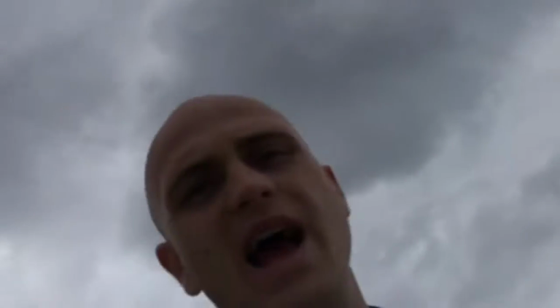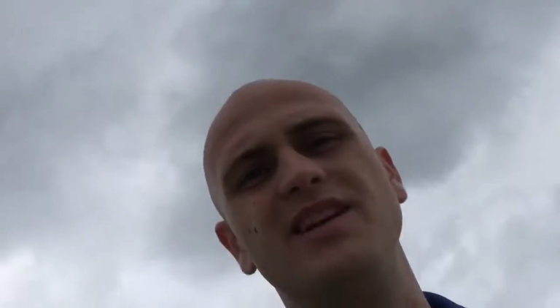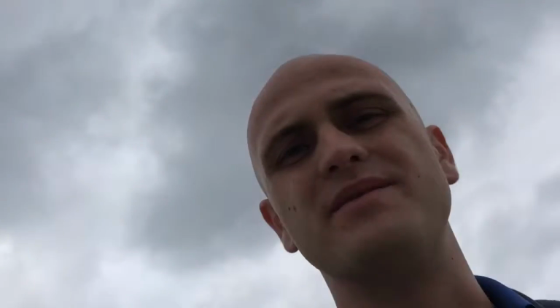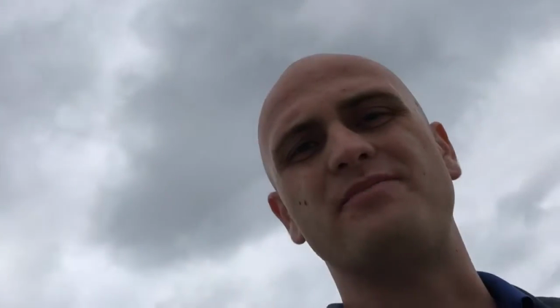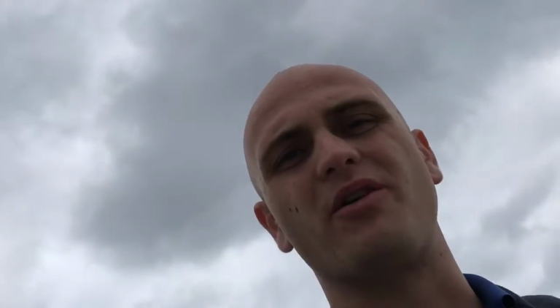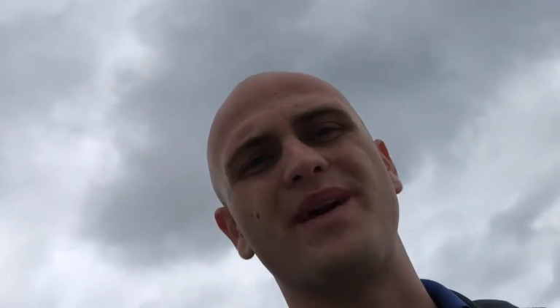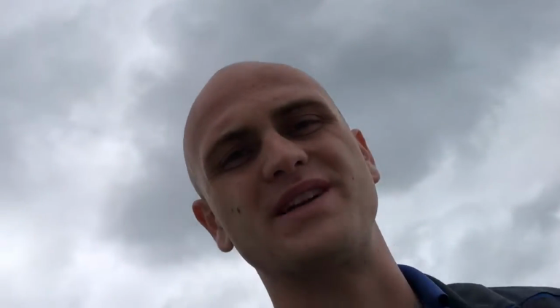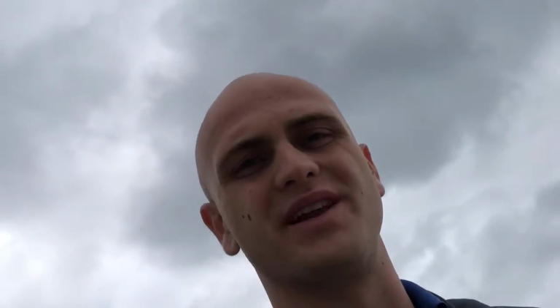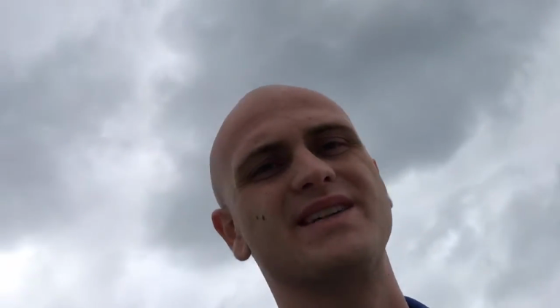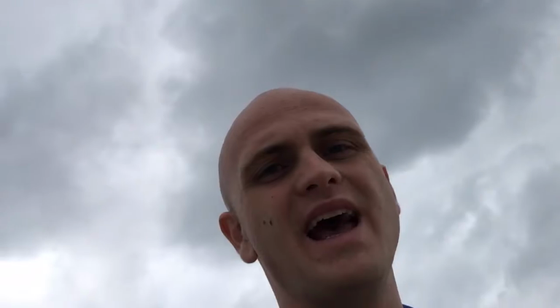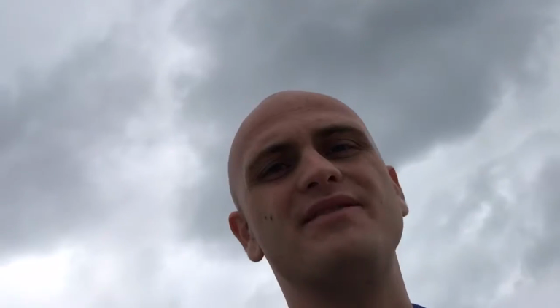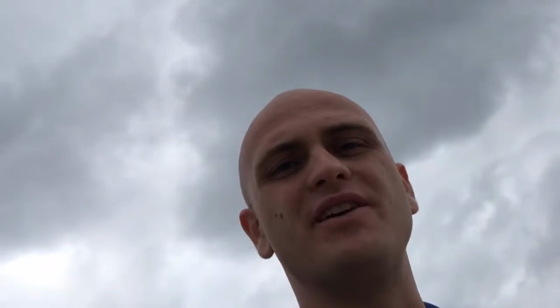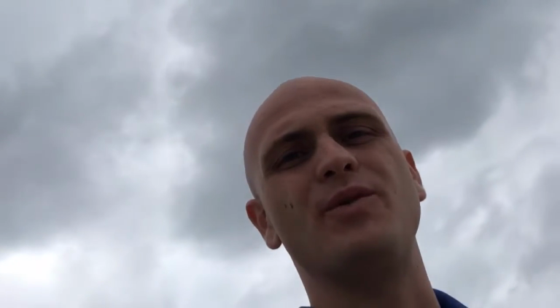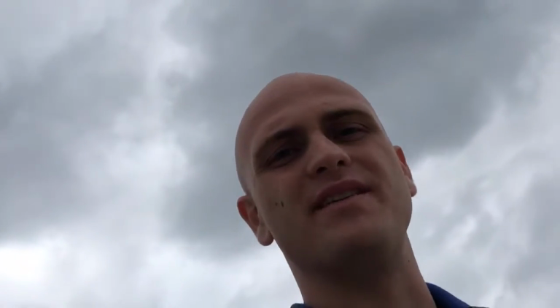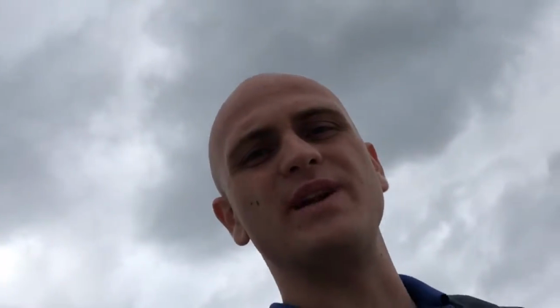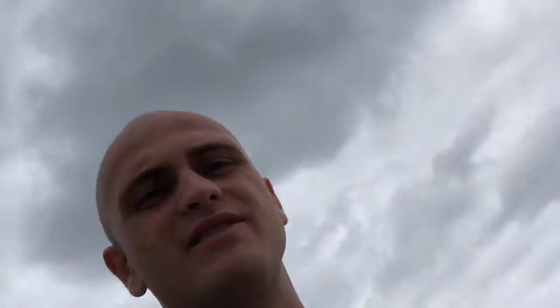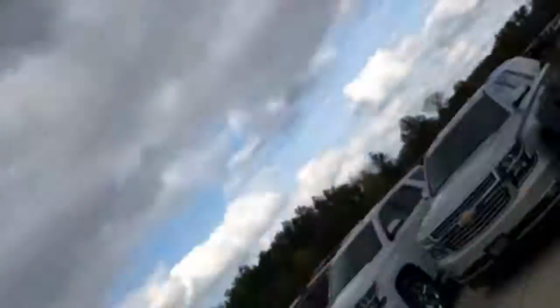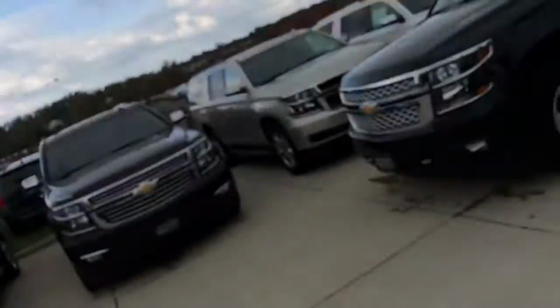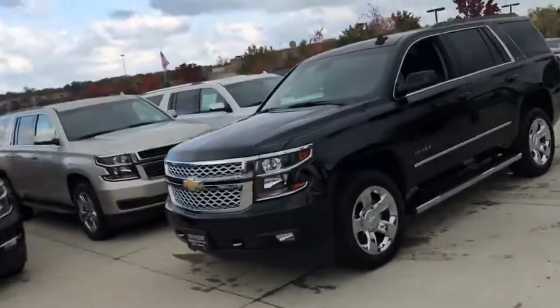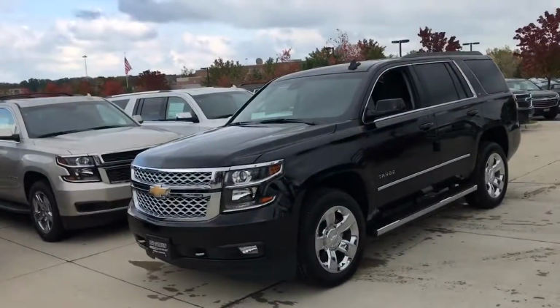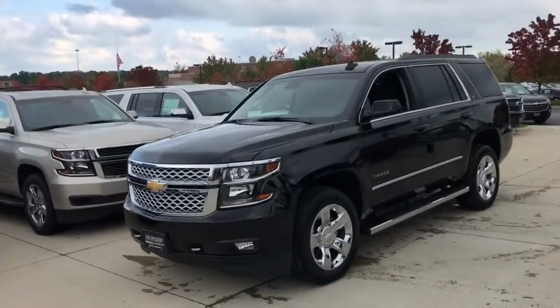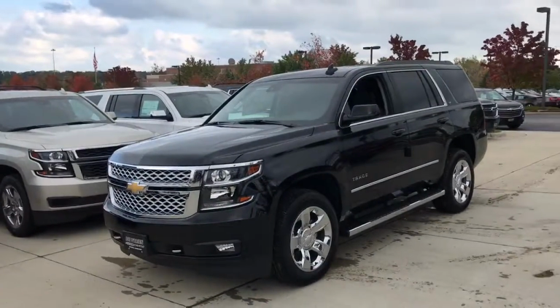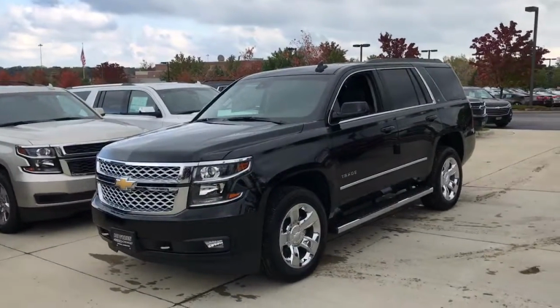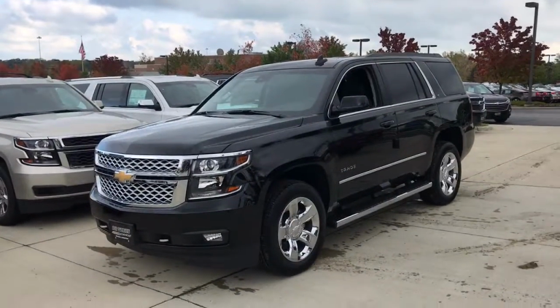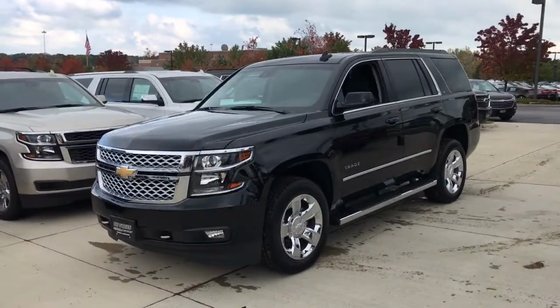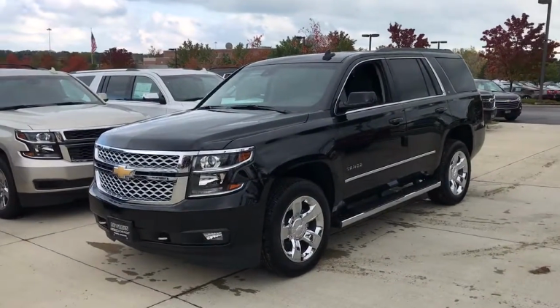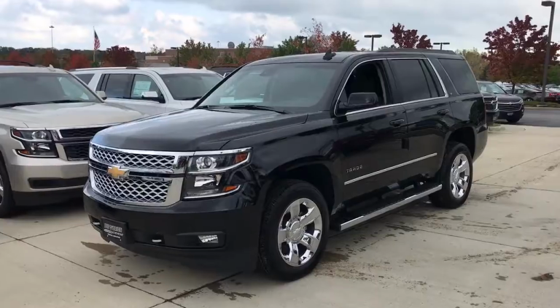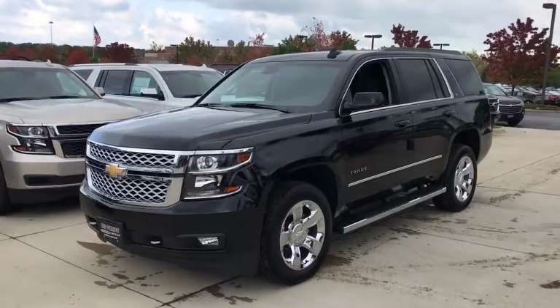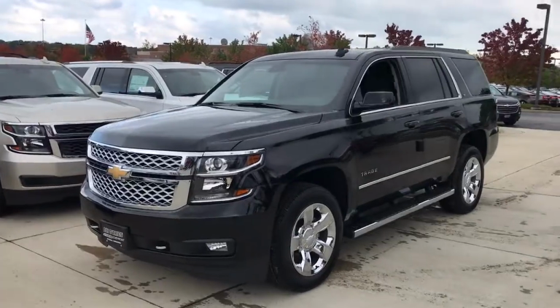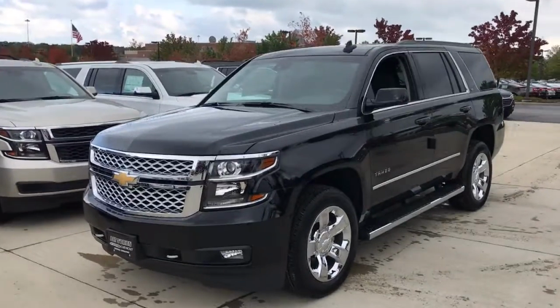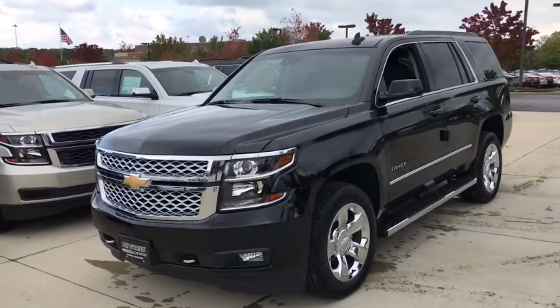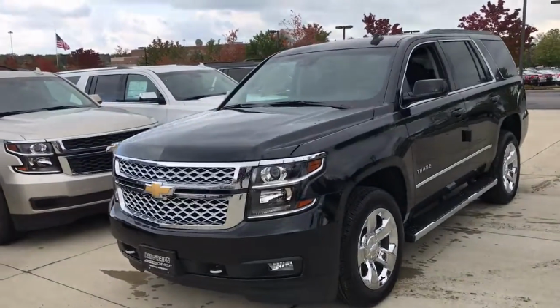Hello Liz, my name is Jeff Bayero from Paddle Brian Chevrolet Westlake. I received a request on the 2017 Chevrolet Tahoe and just want to do a quick walkthrough video here for you to give you a better idea of what it's all about.